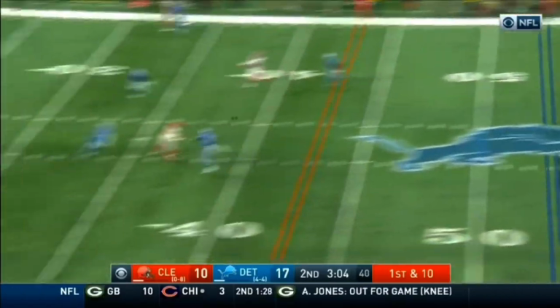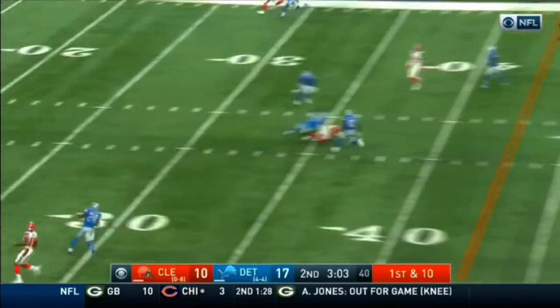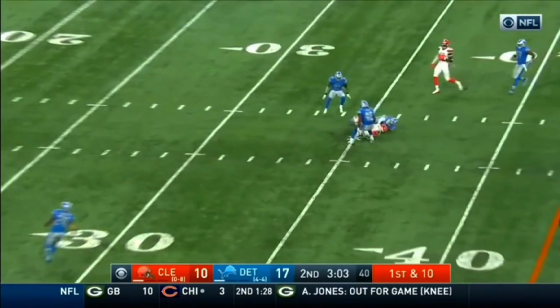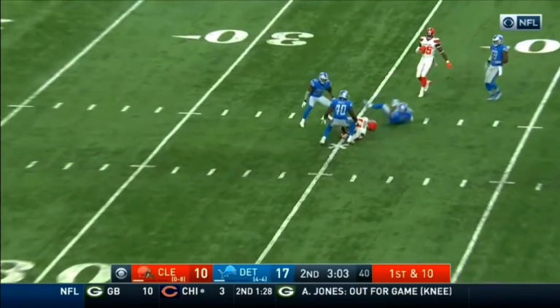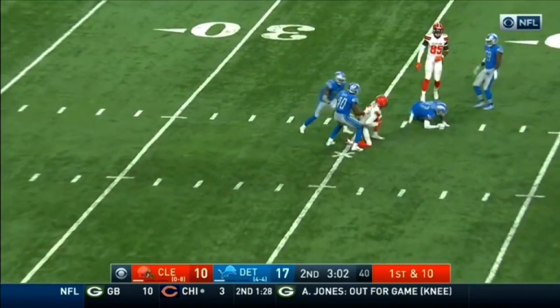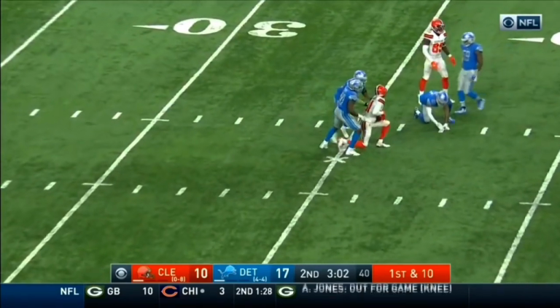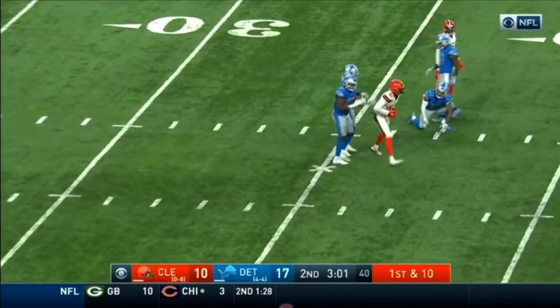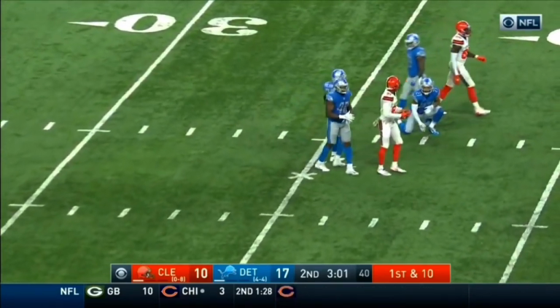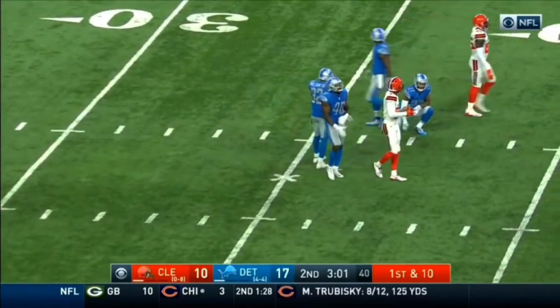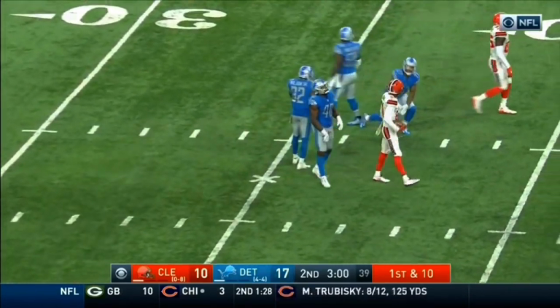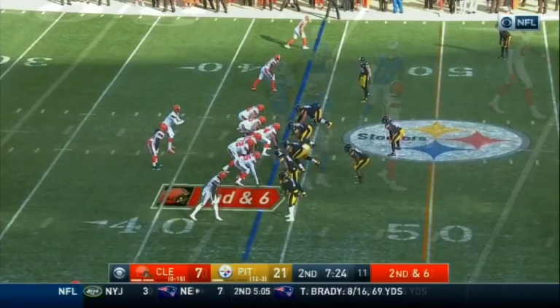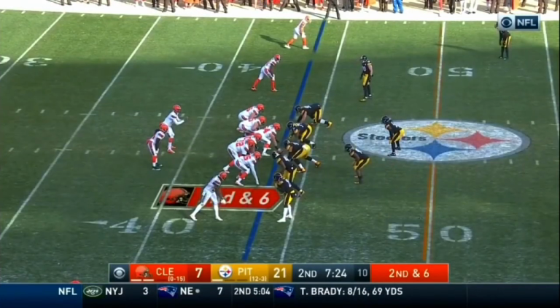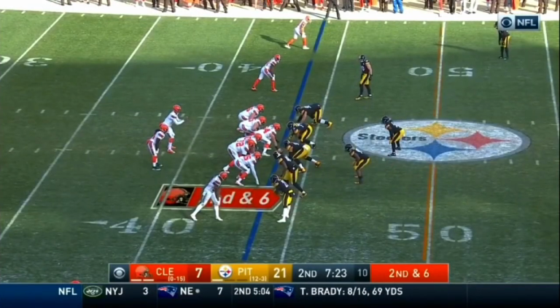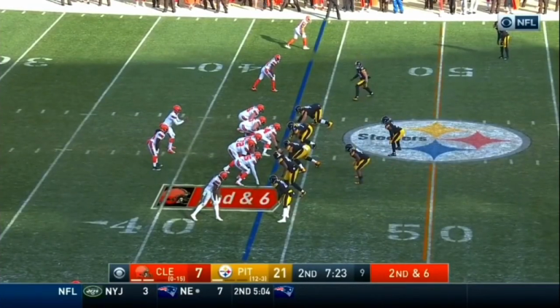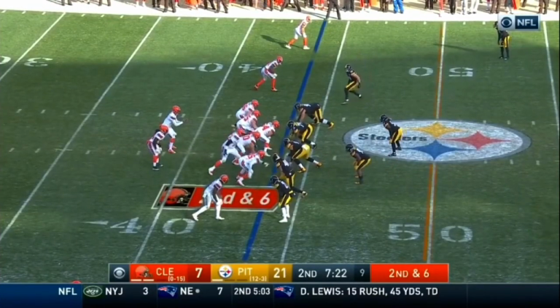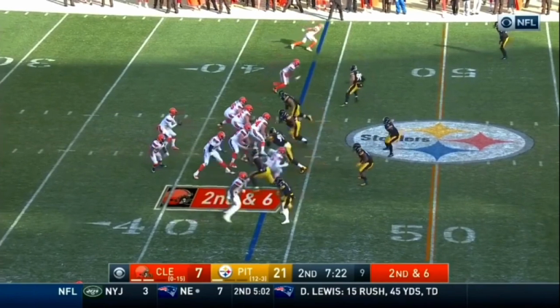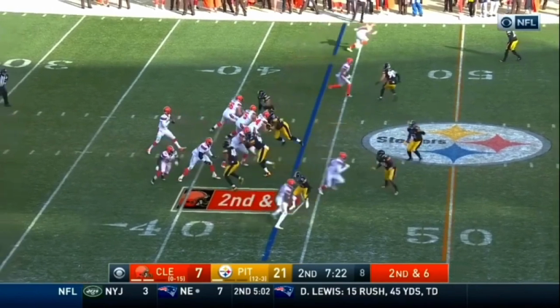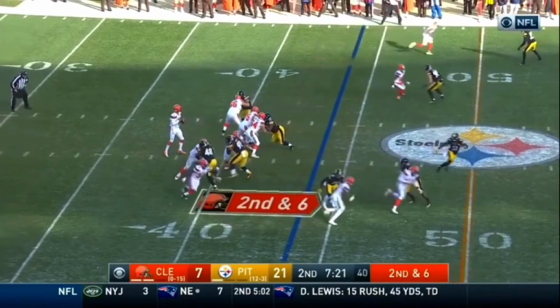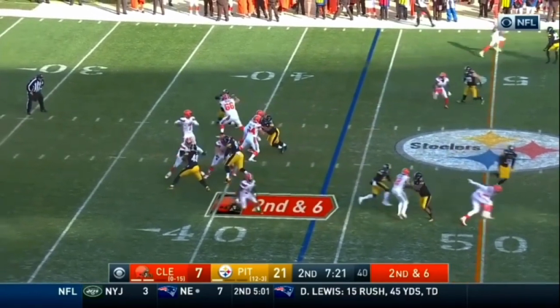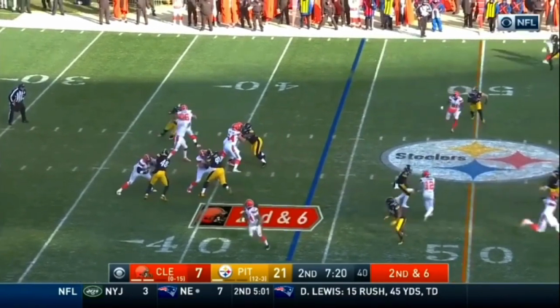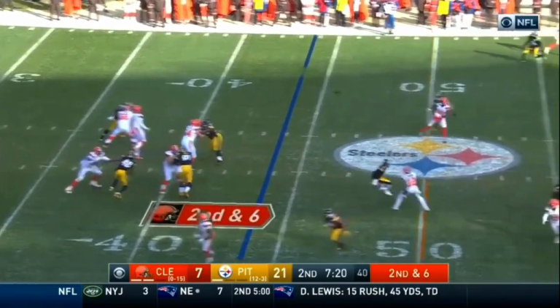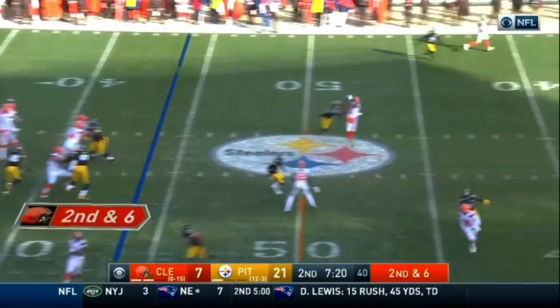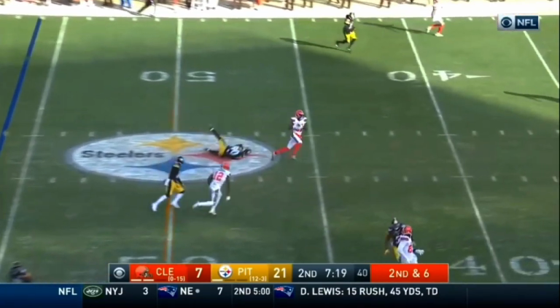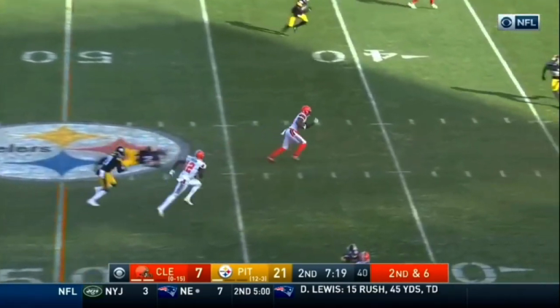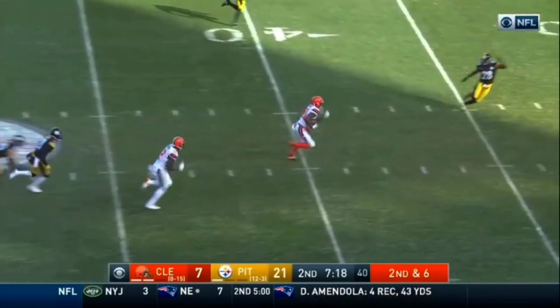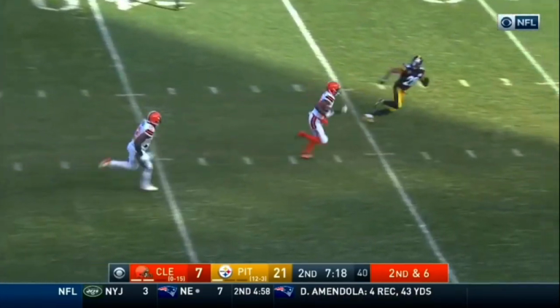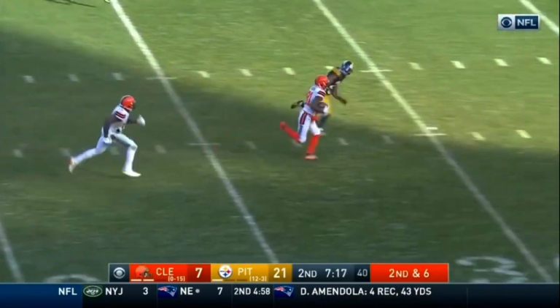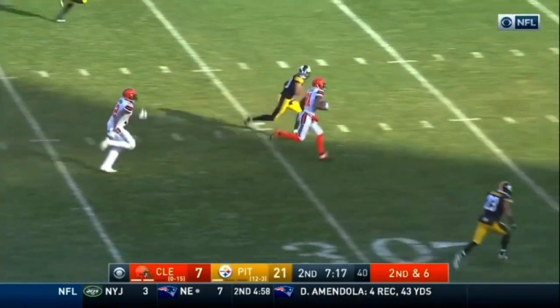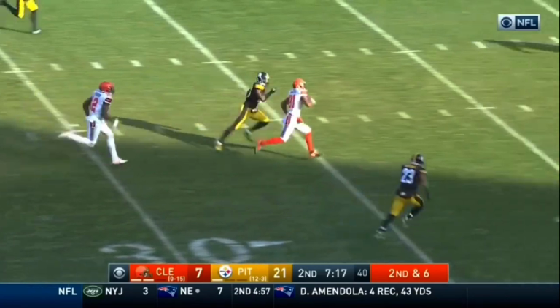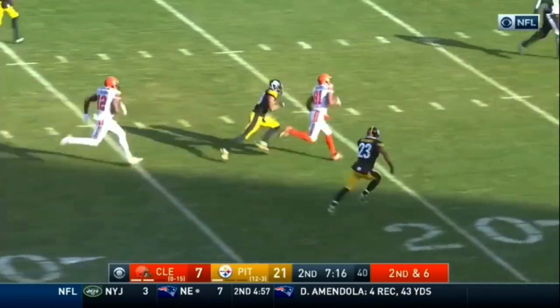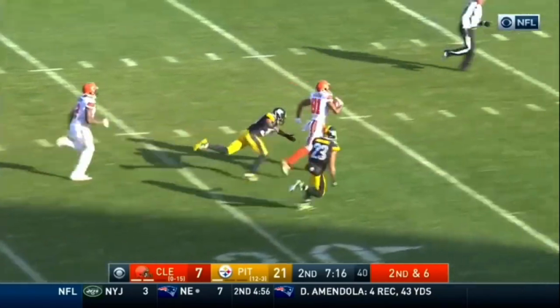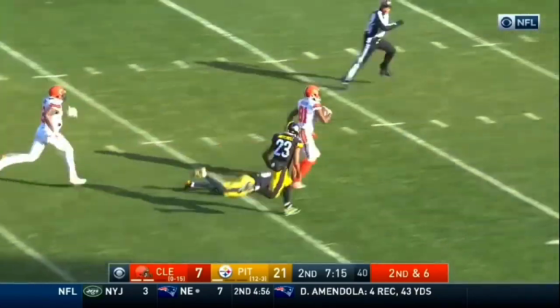Kizer throws a dart and it is caught. That's Rashard Higgins. But I think without a doubt, the Browns are going to go and target a quarterback or multiple quarterbacks. Kizer's pass is caught — that's Rashard Higgins!